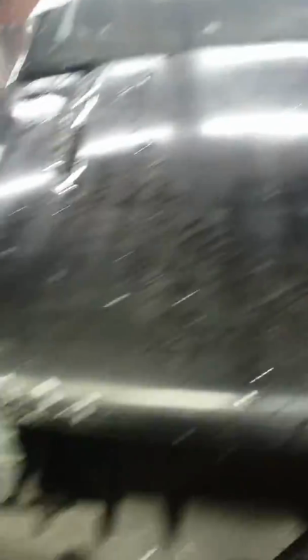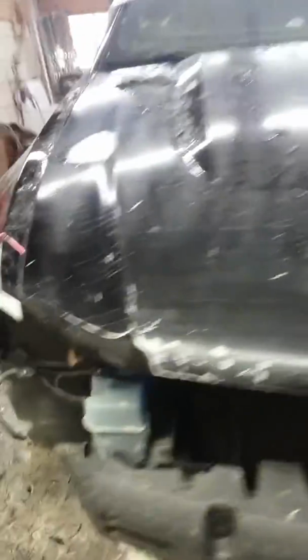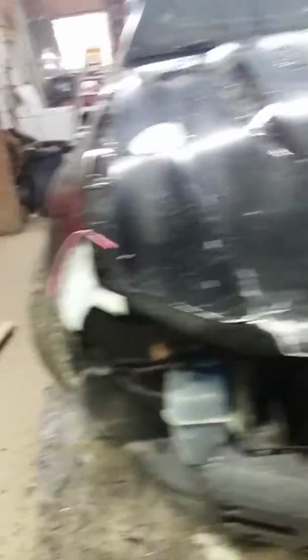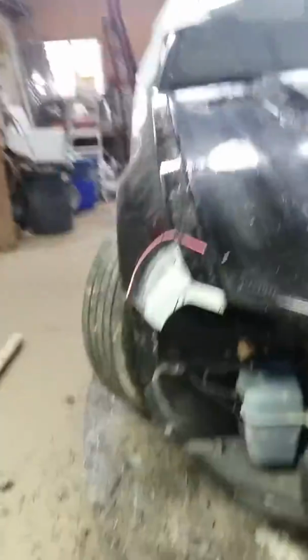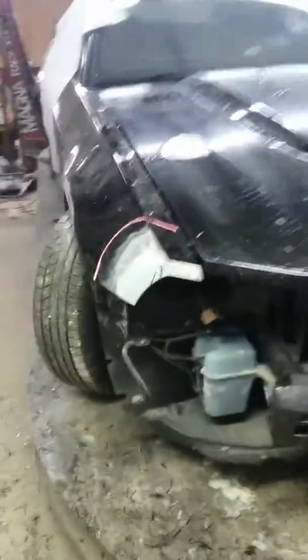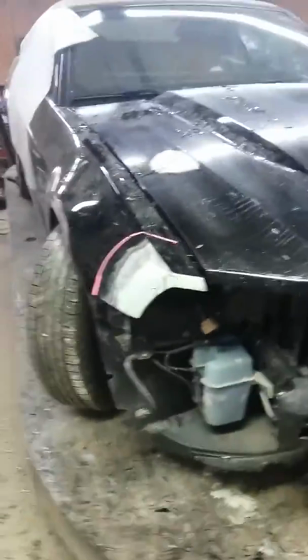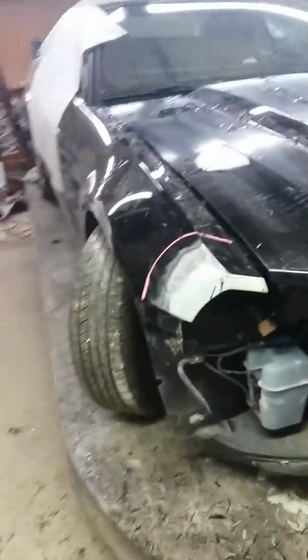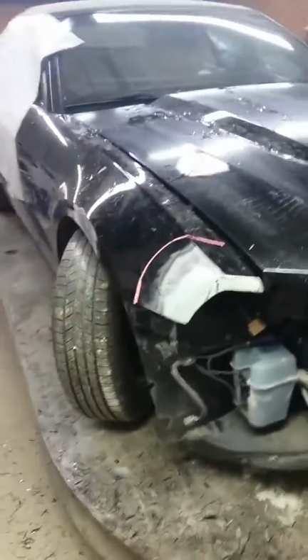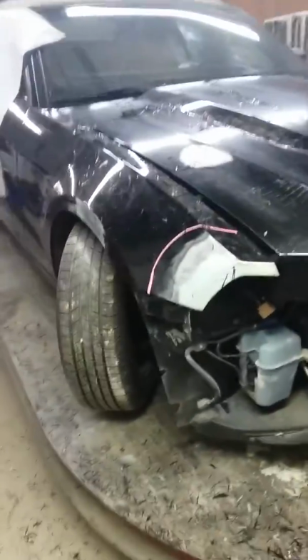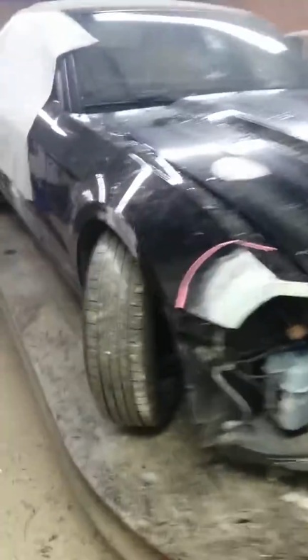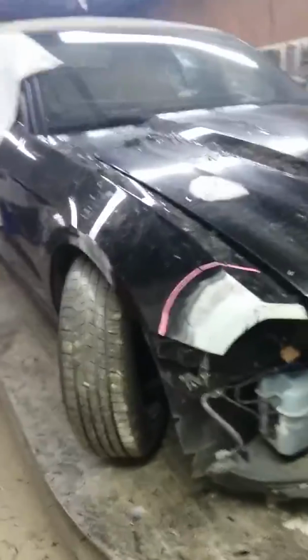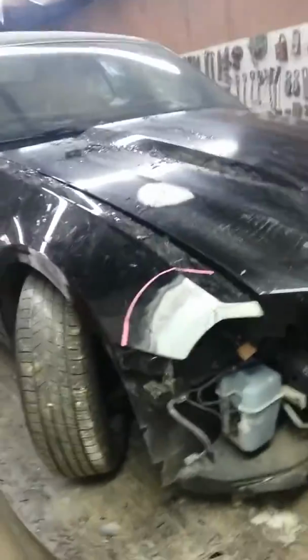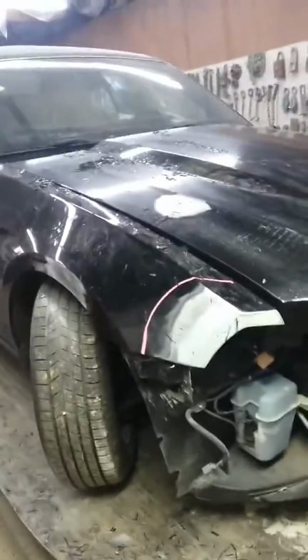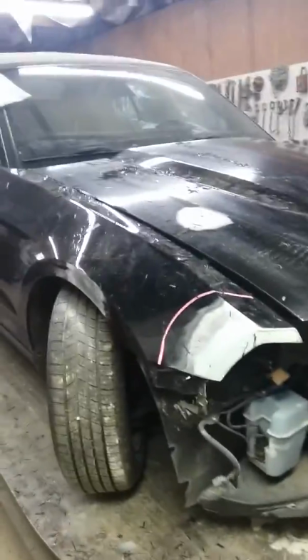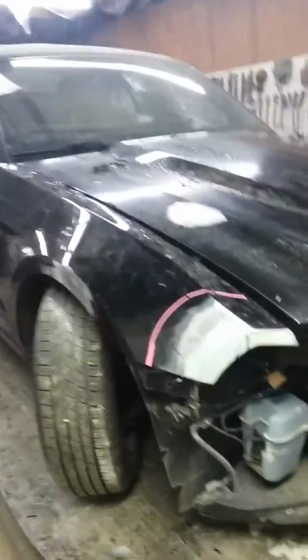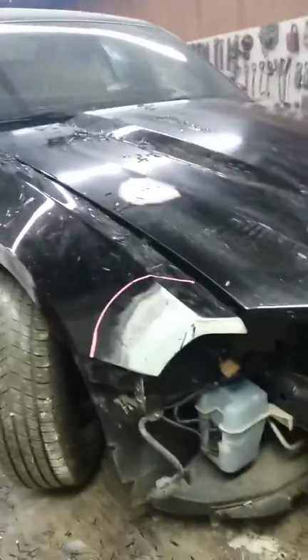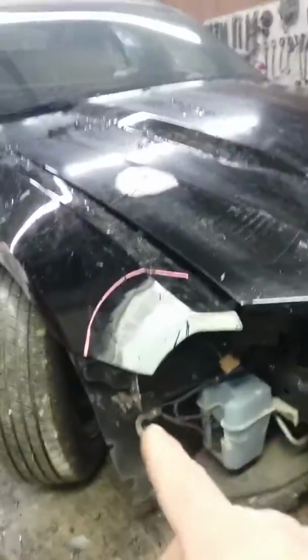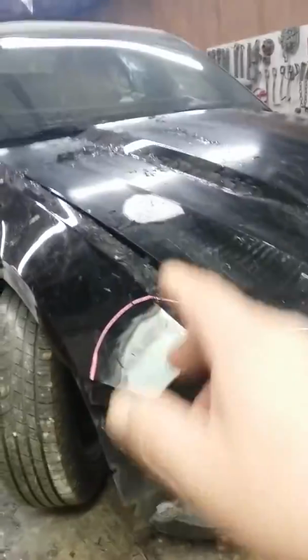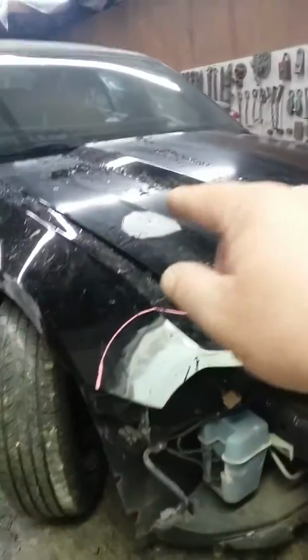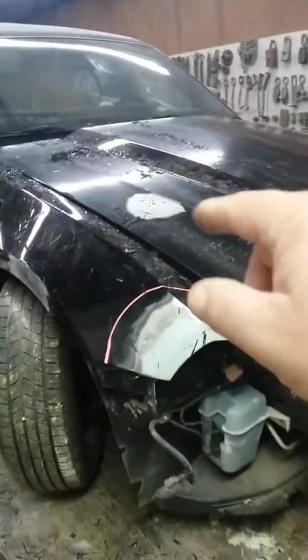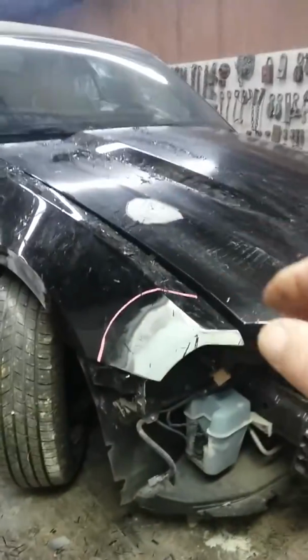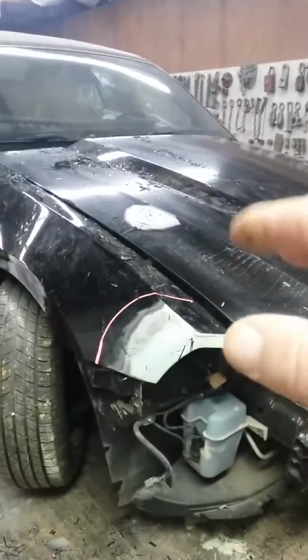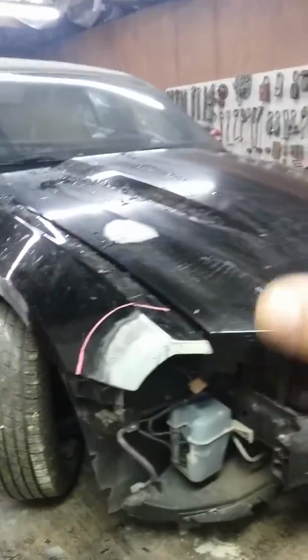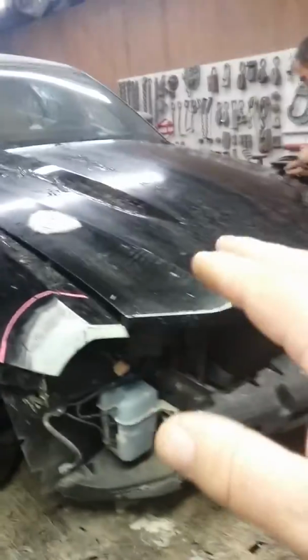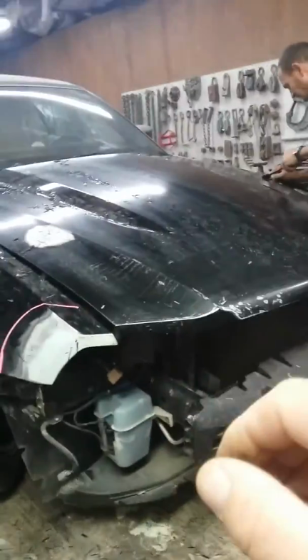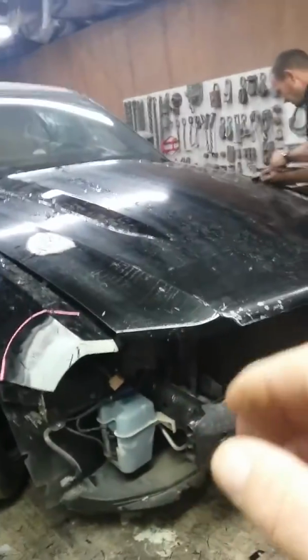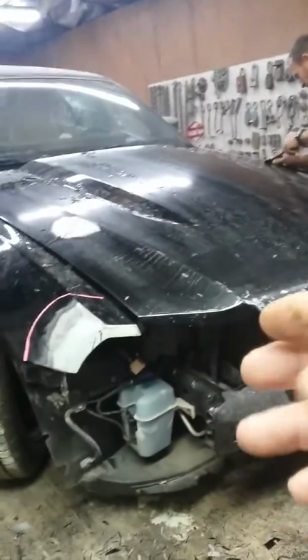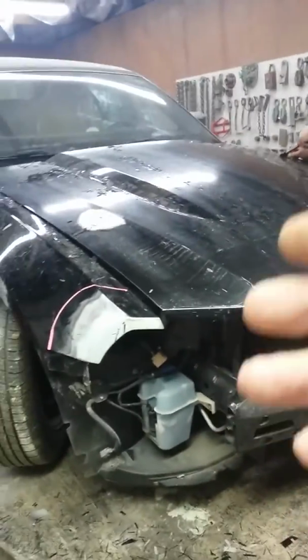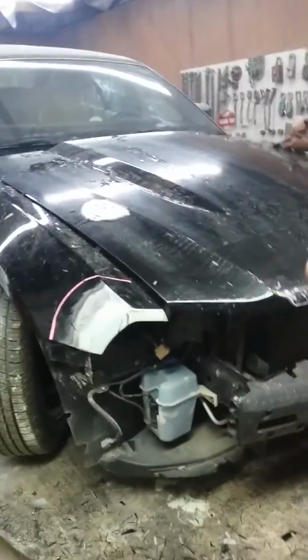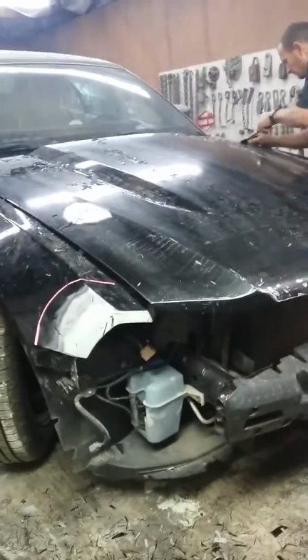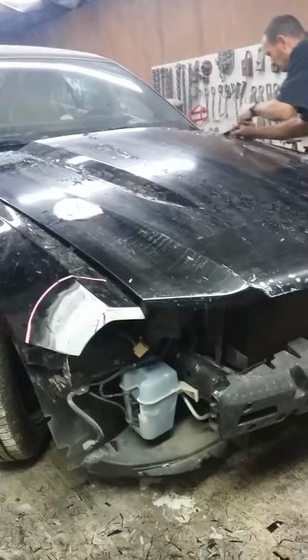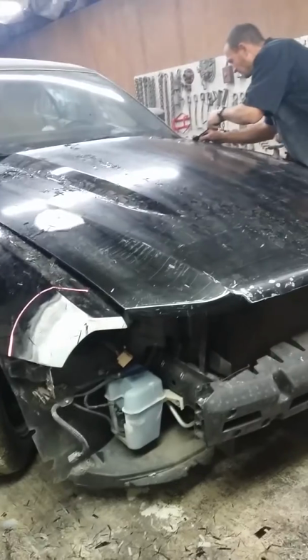It's about a 2014 Mustang that hit a little deer, got a small dent on the fender and a little dent on the hood. We can't do anything with the hood because it's been painted before.